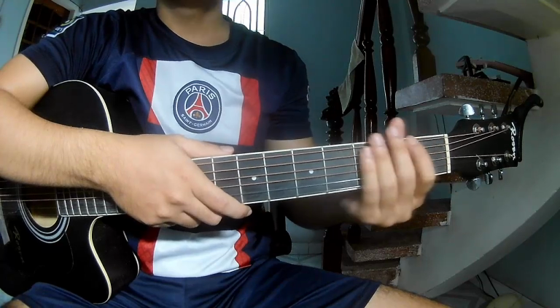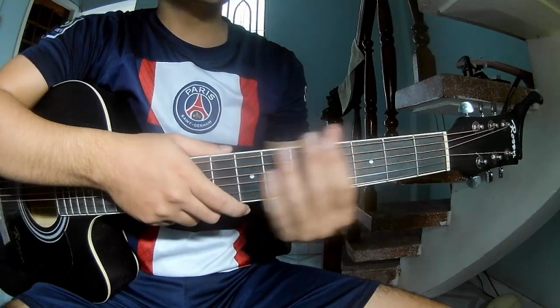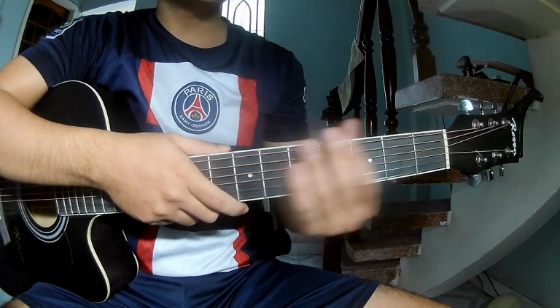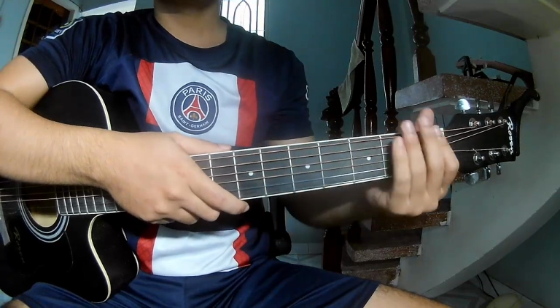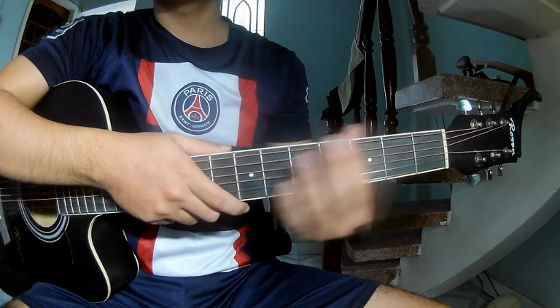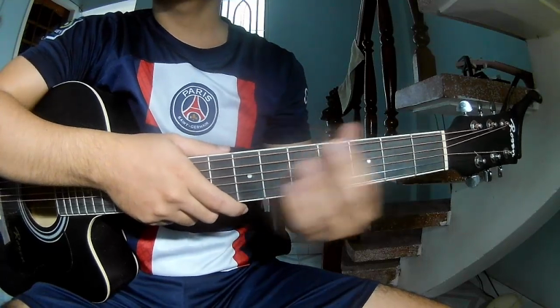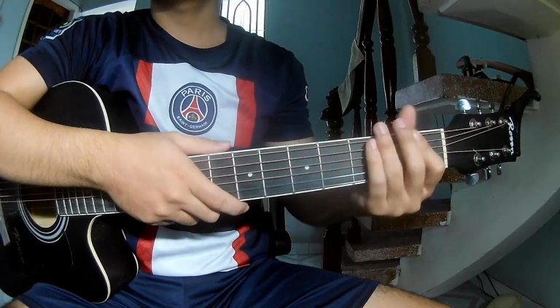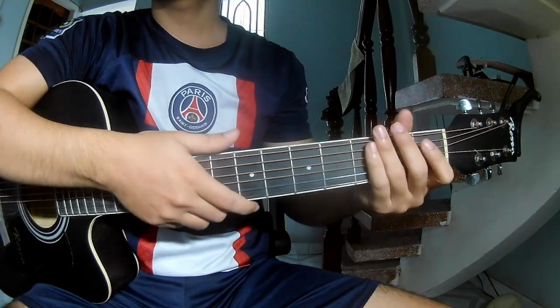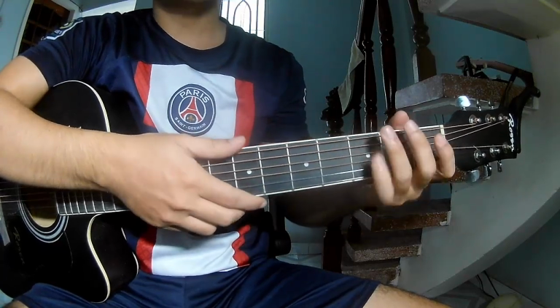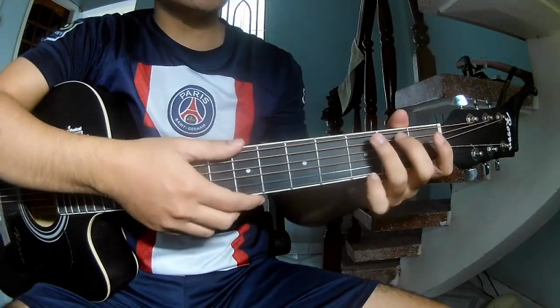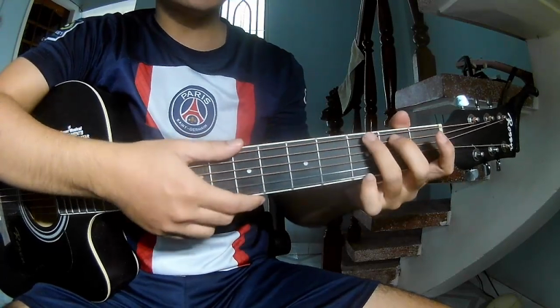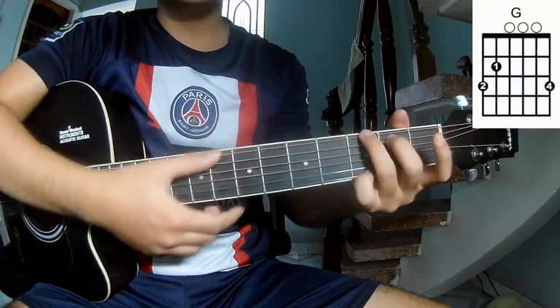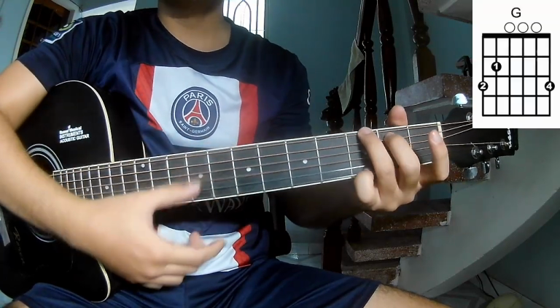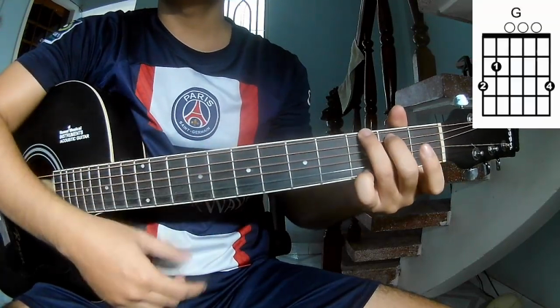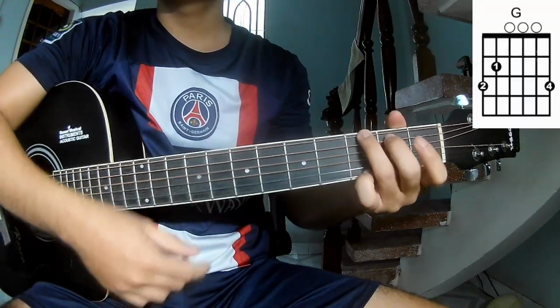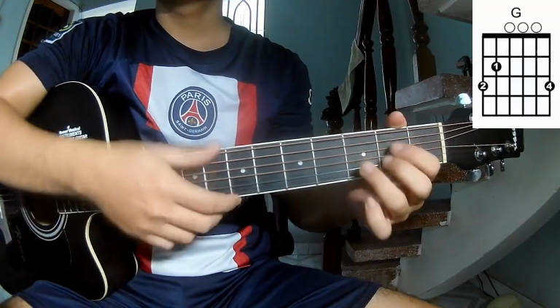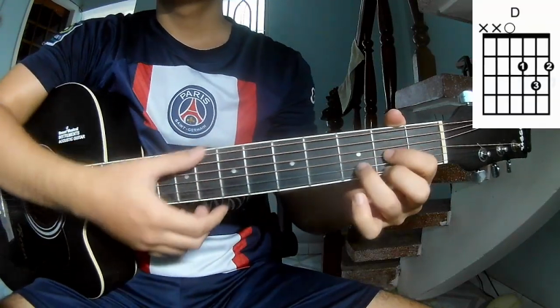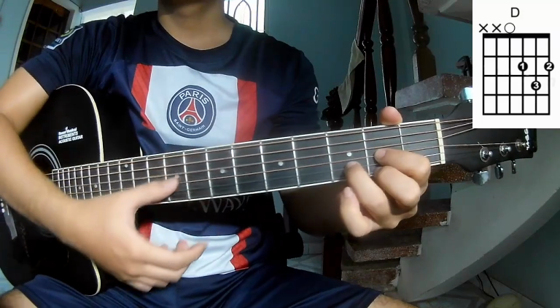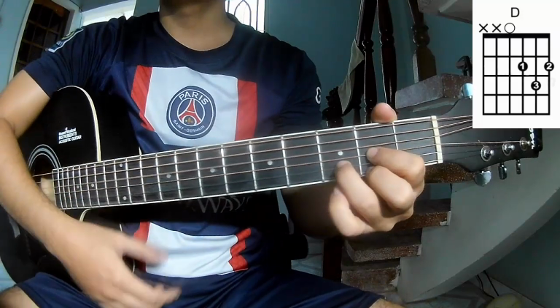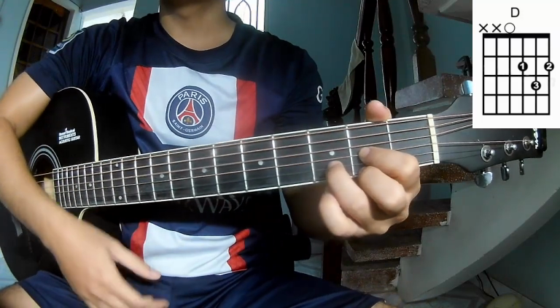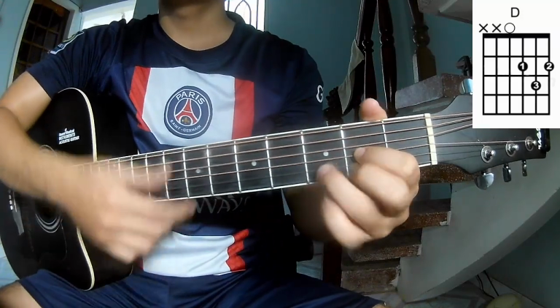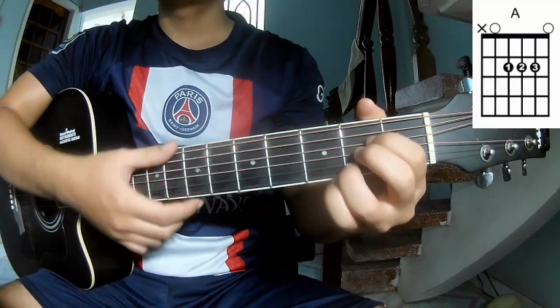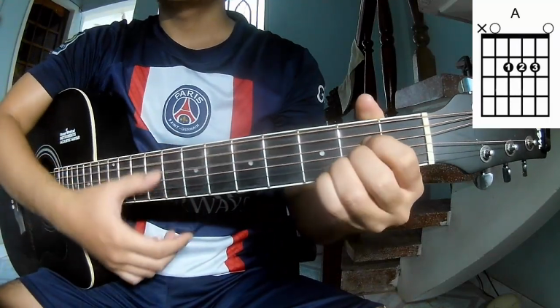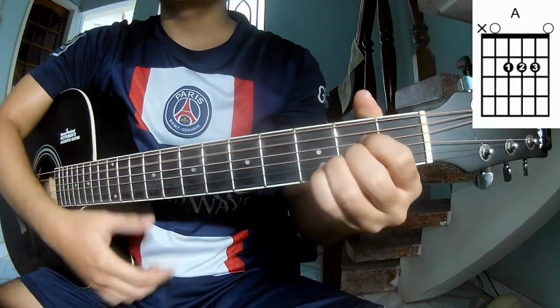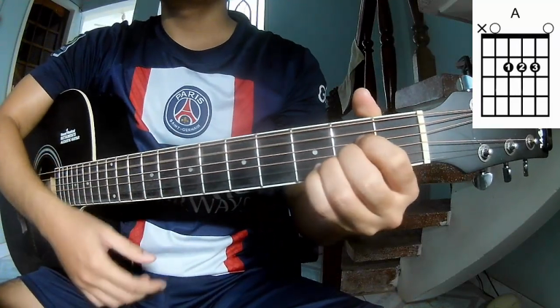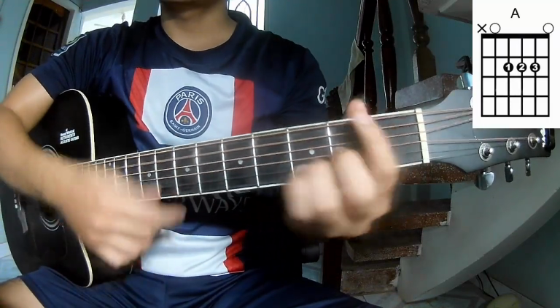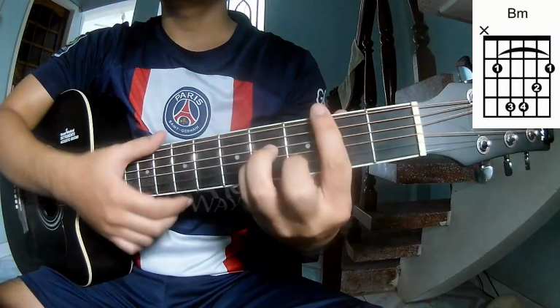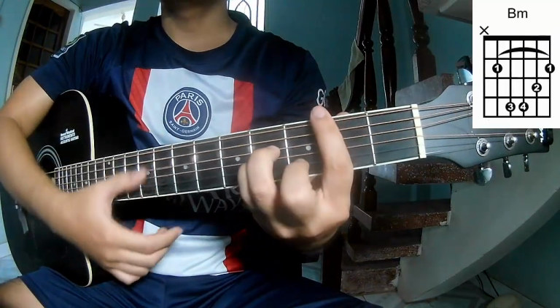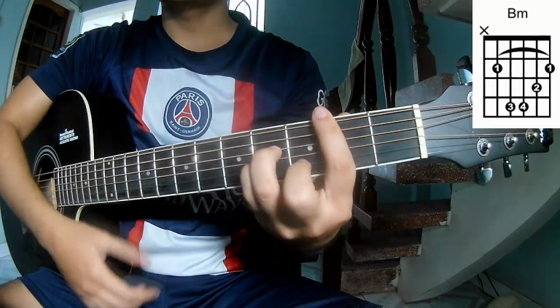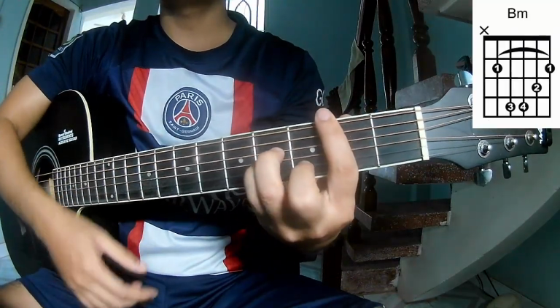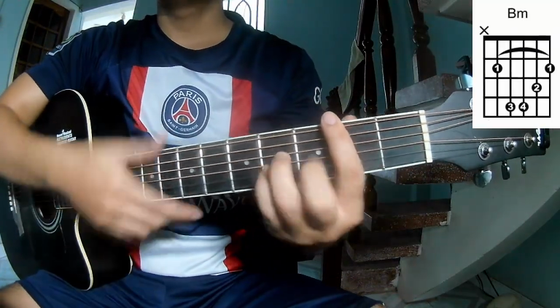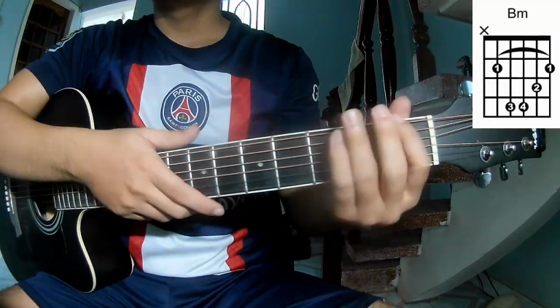First, no capo on this song. The chords are A, G, D, A, and B minor.